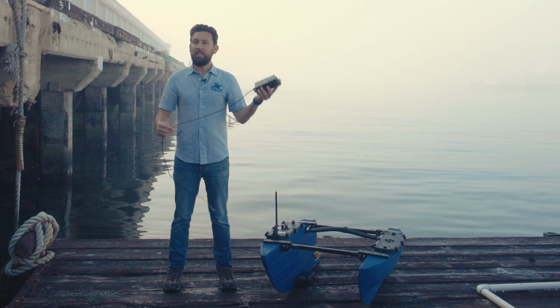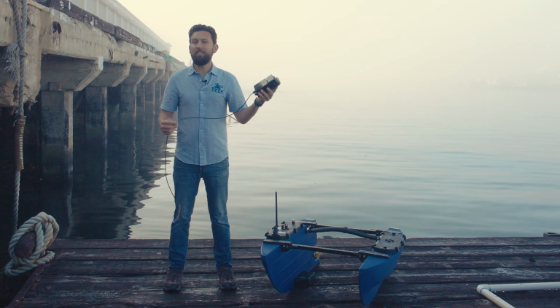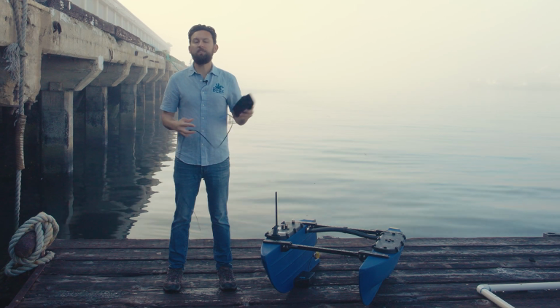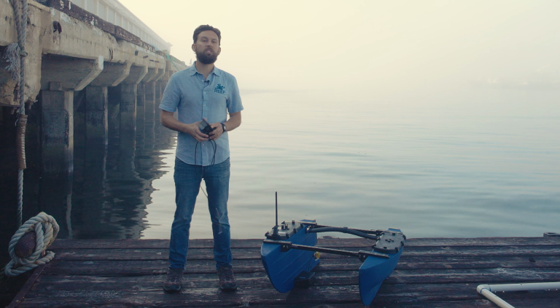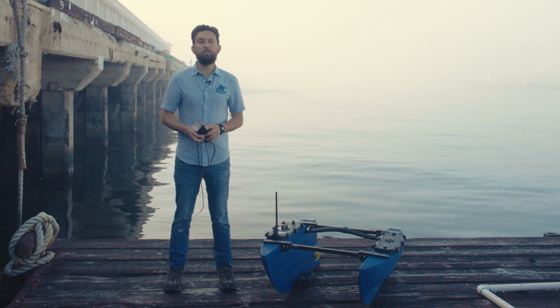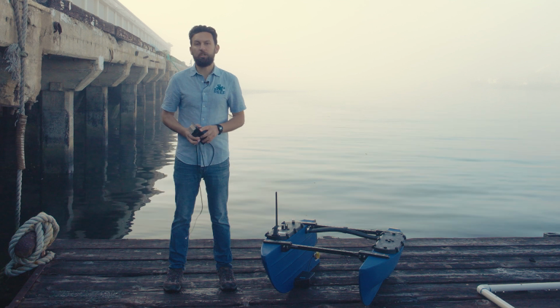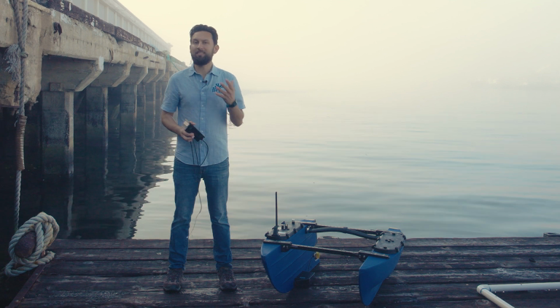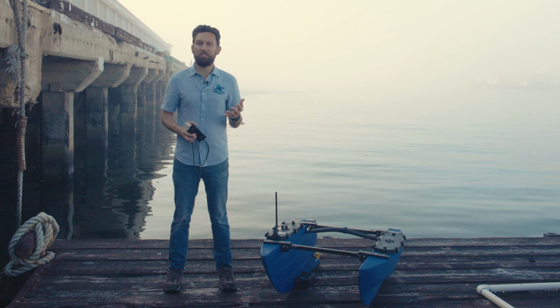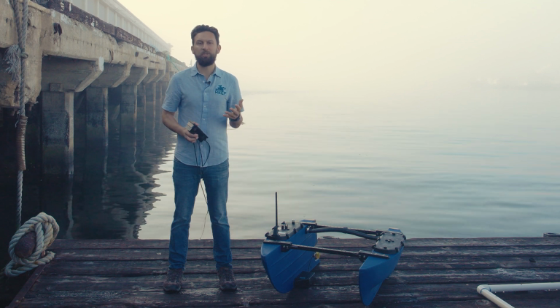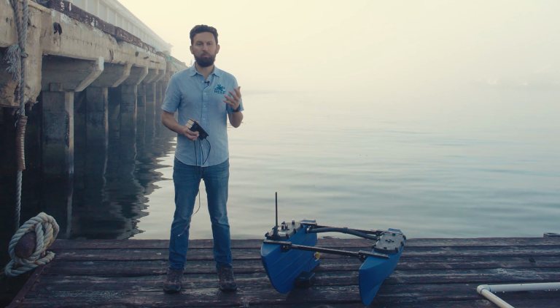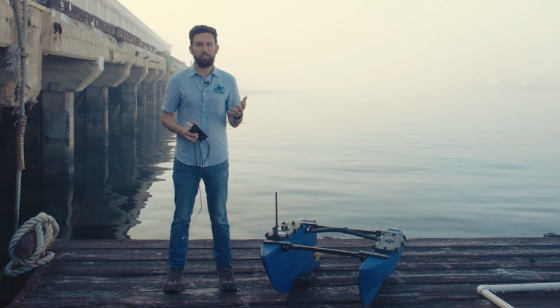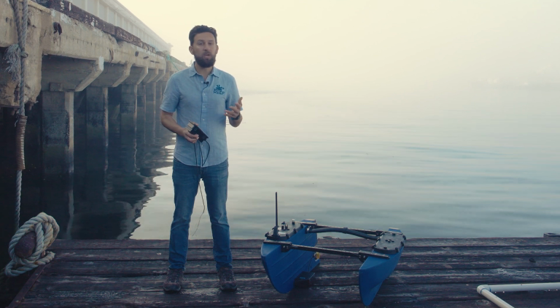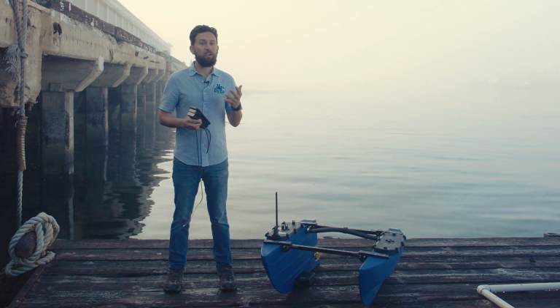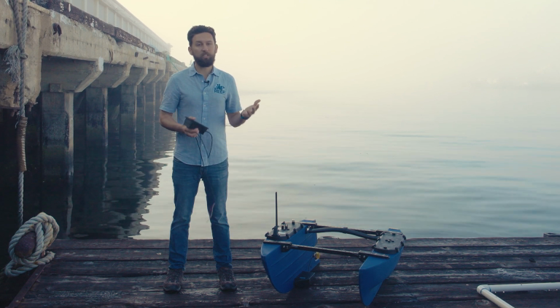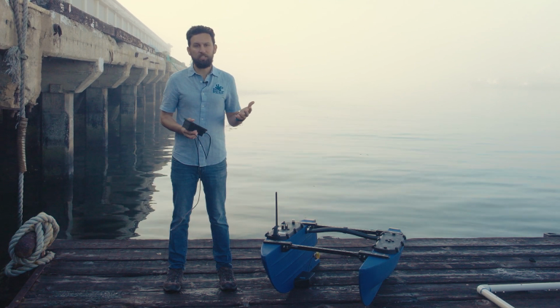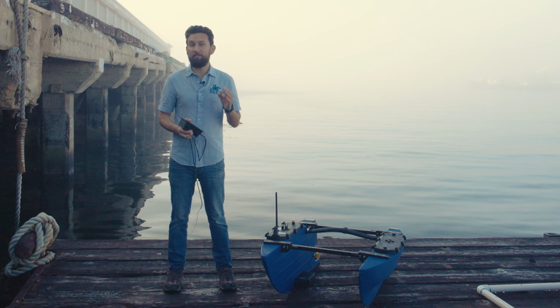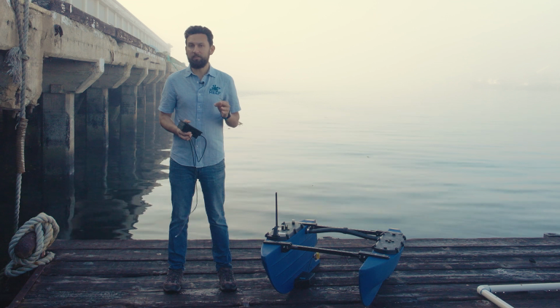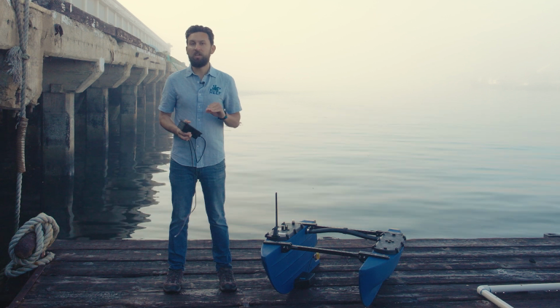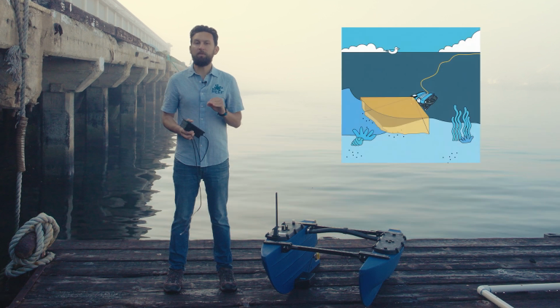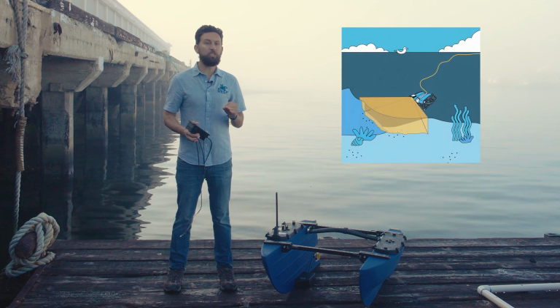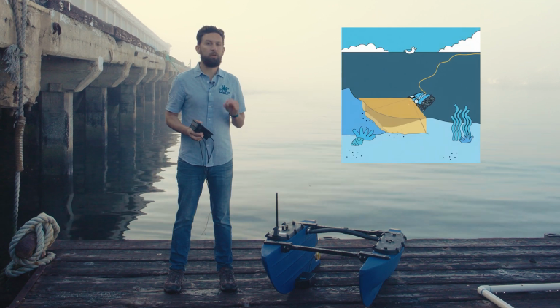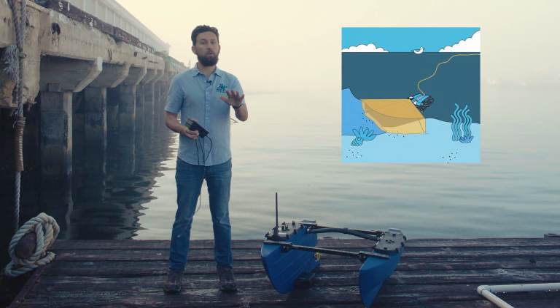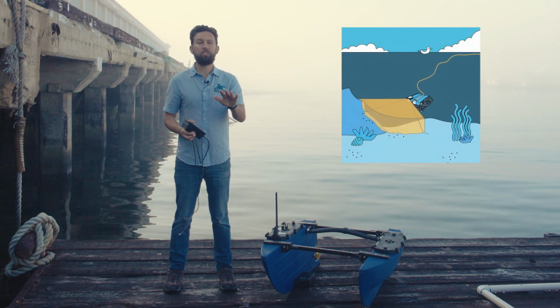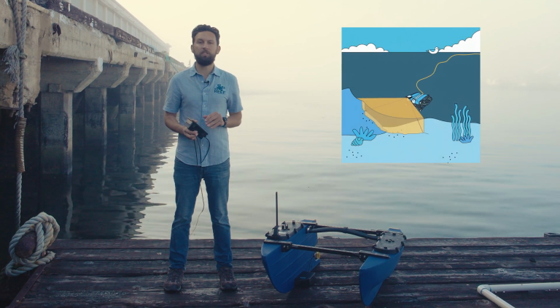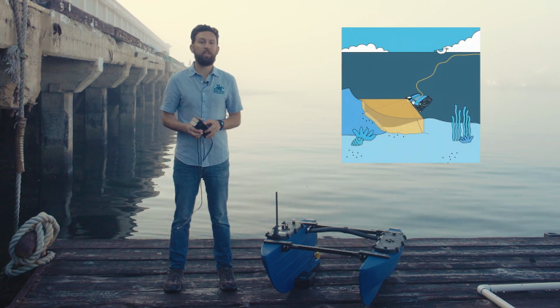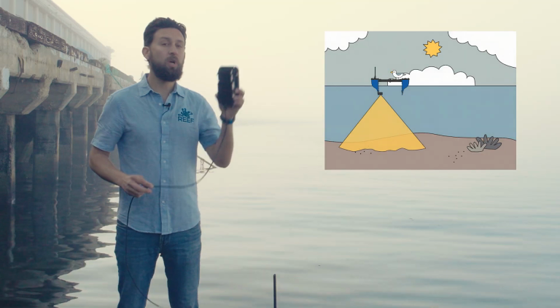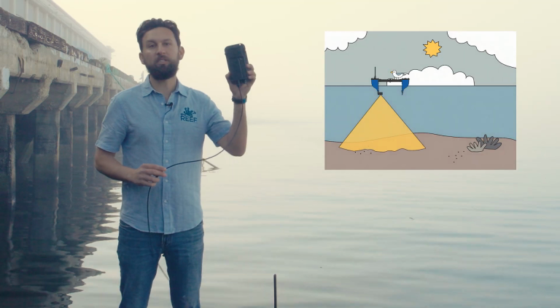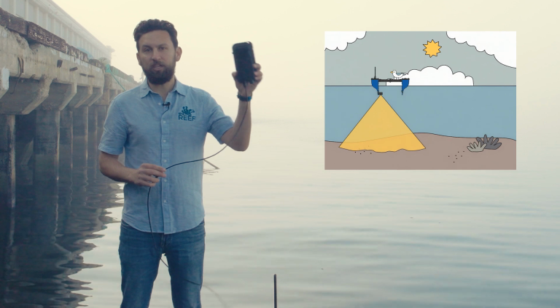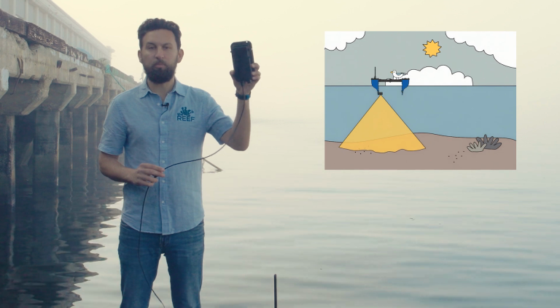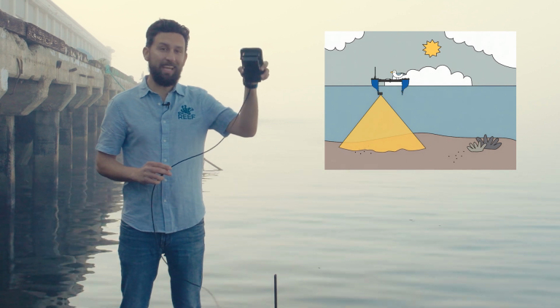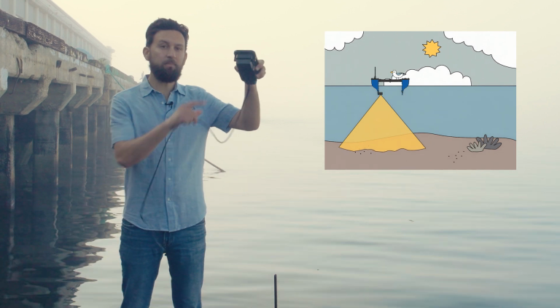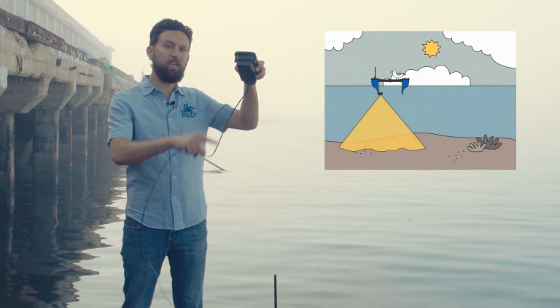Now it can be easily confused with a Multi-Beam Imaging Sonar like the Synoptic Sonar that we sell for the Blue ROV2. While there are similar technologies, they're configured differently. A Multi-Beam Imaging Sonar points forward and shows you a vehicle's surroundings, while a Multi-Beam Ecosounder points down and measures depth.